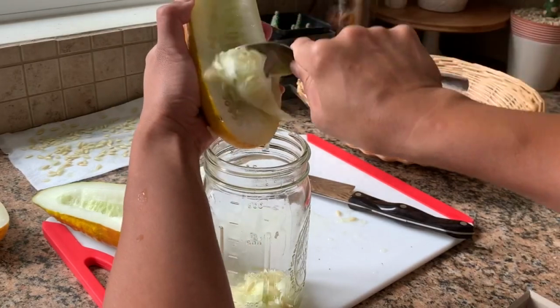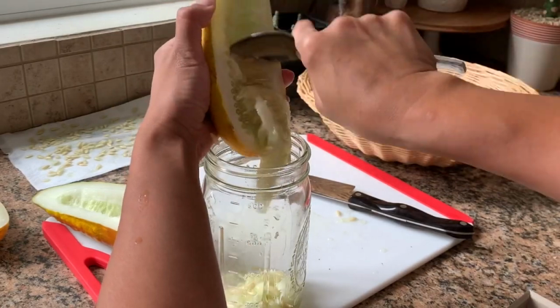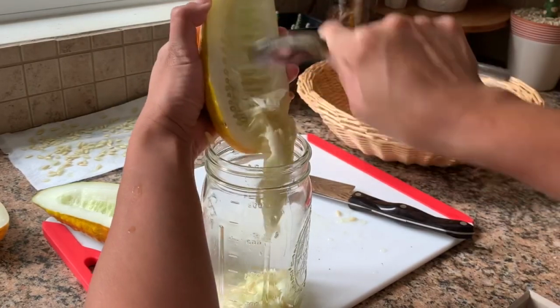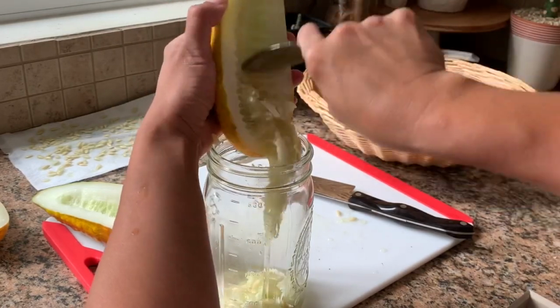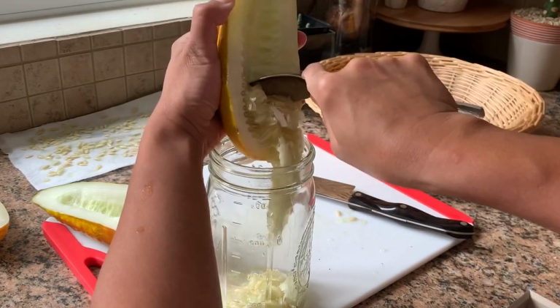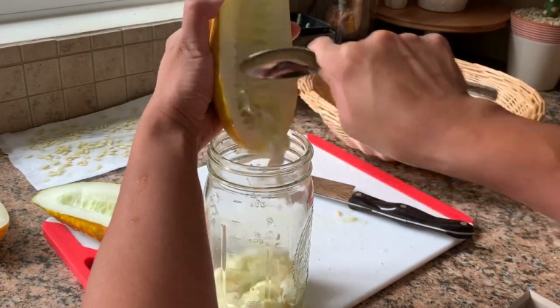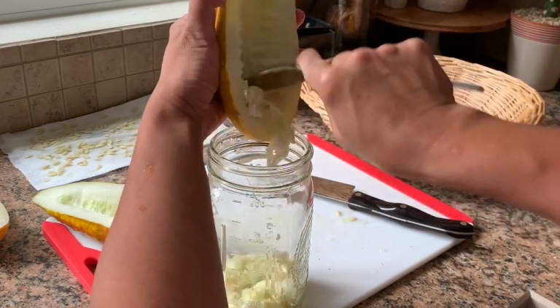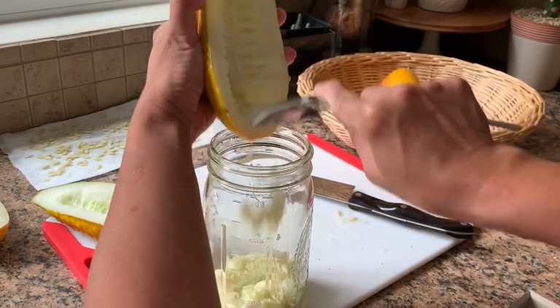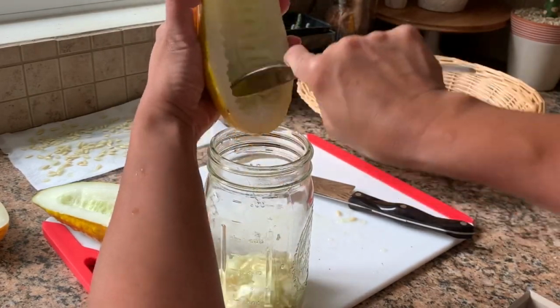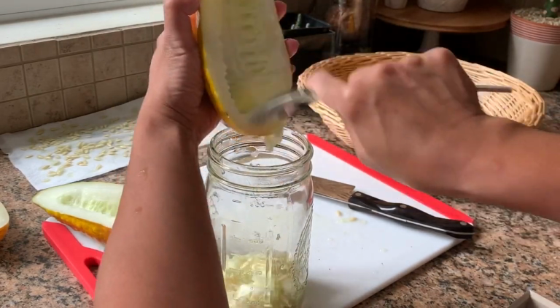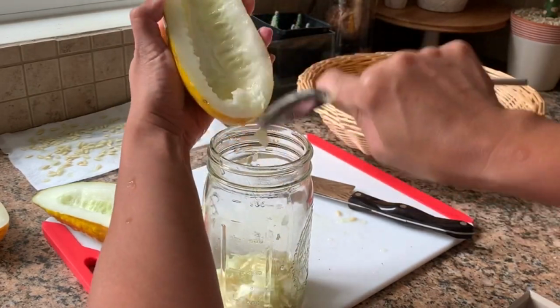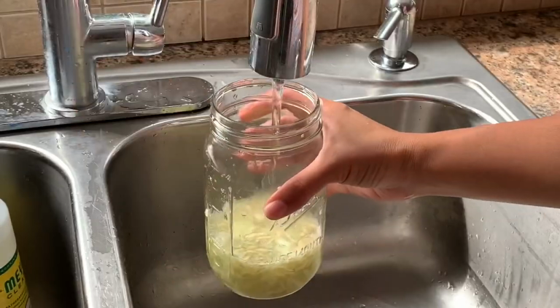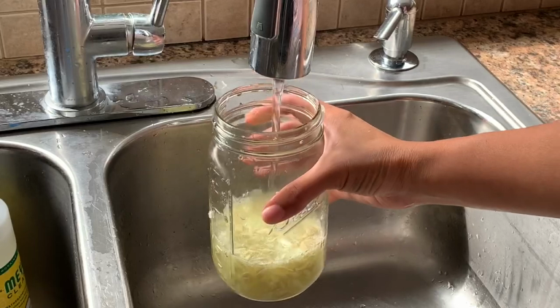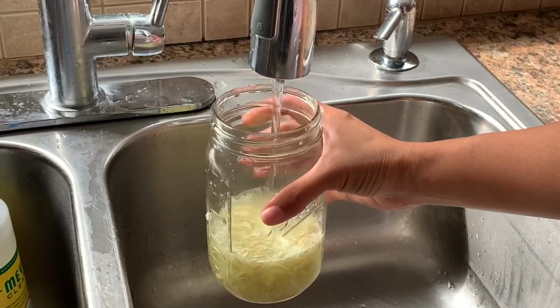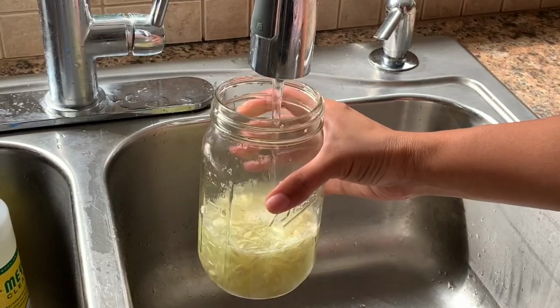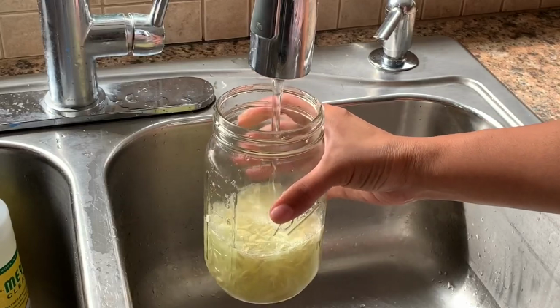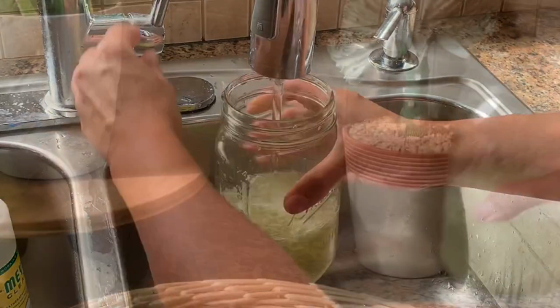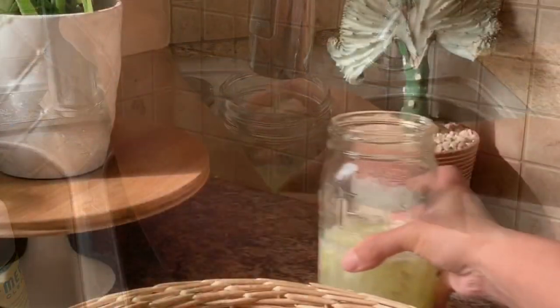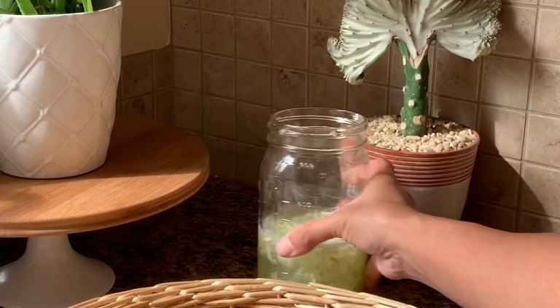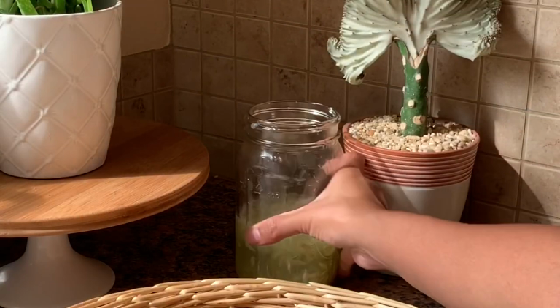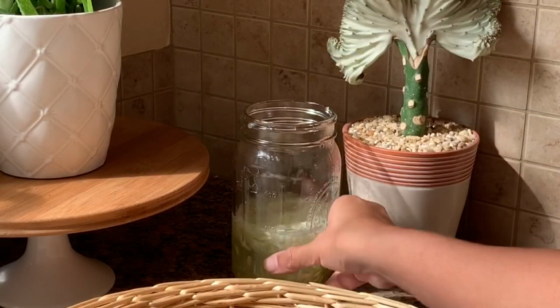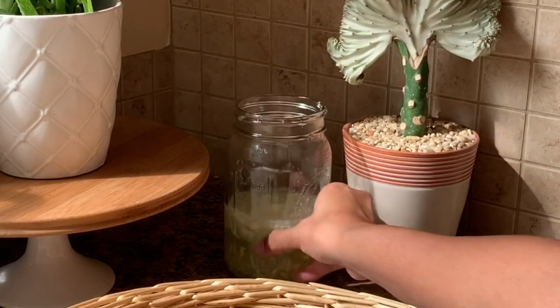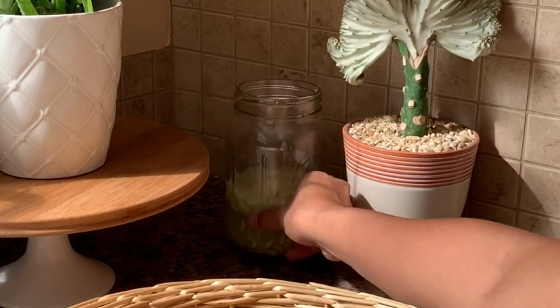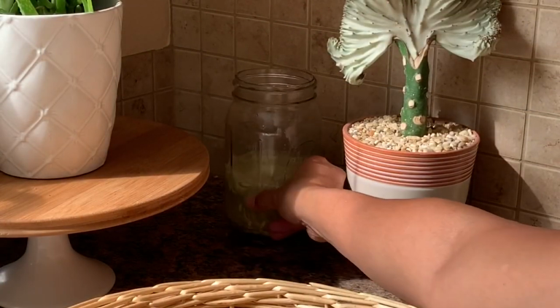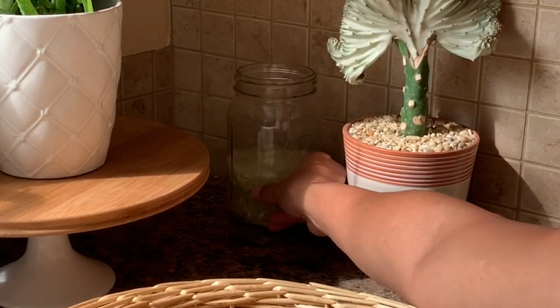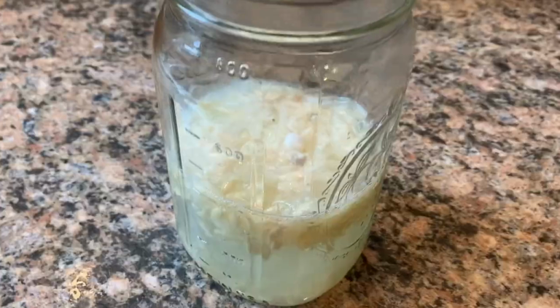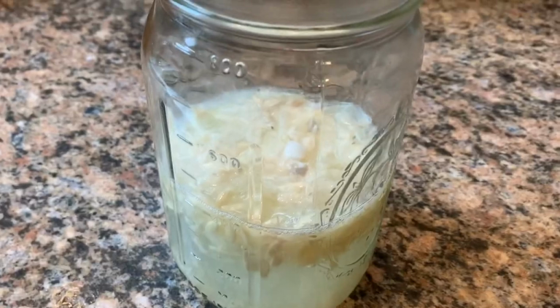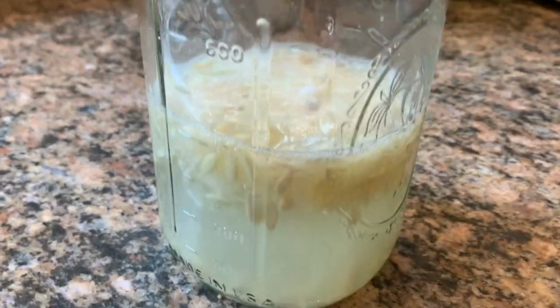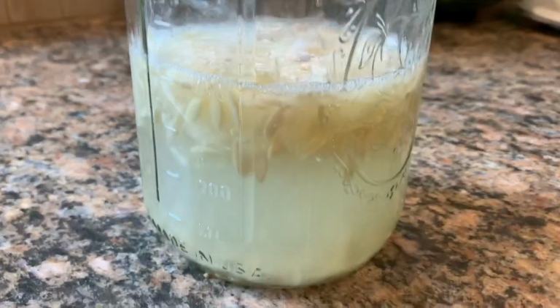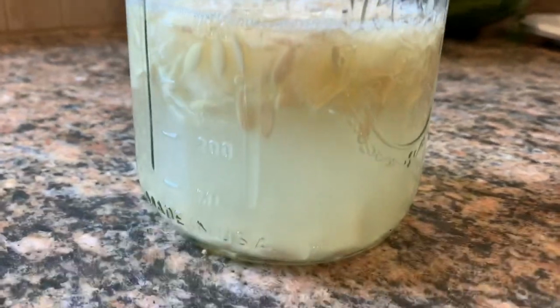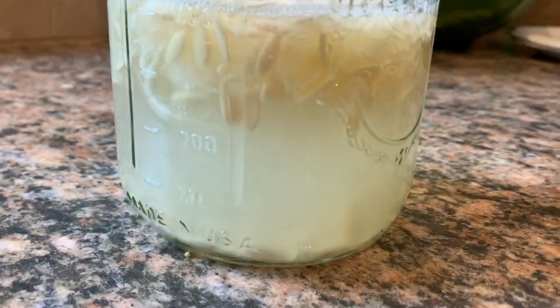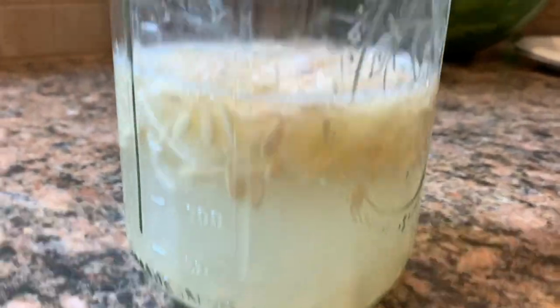After scooping the seeds and pulp into a jar, fill the jar with water just enough to submerge them. Set the jar in a room temperature location. This process will take between three to seven days.